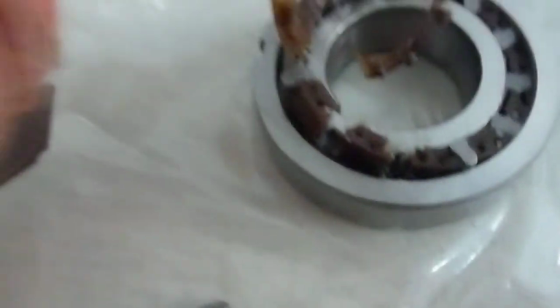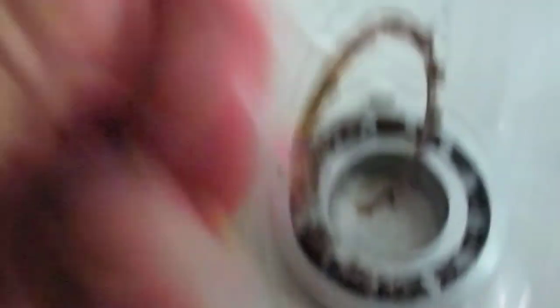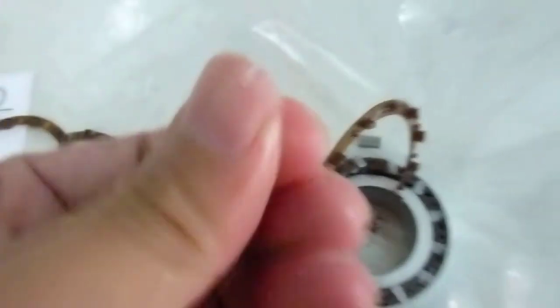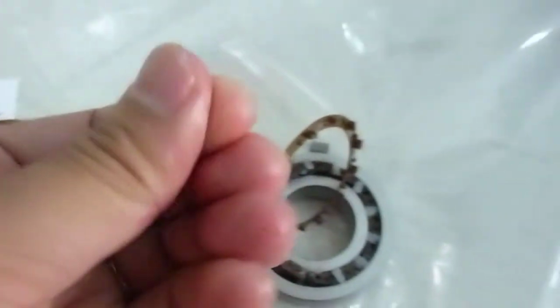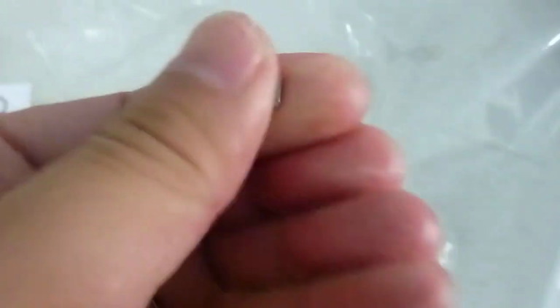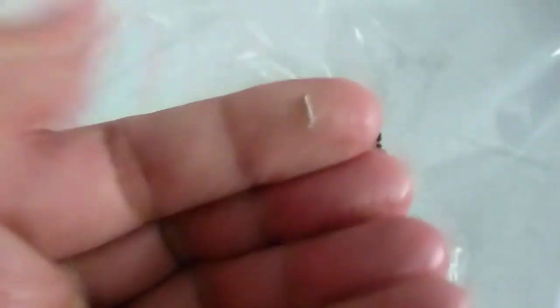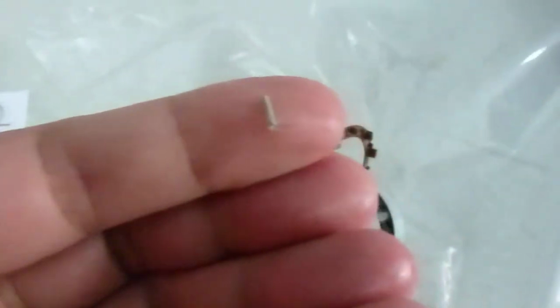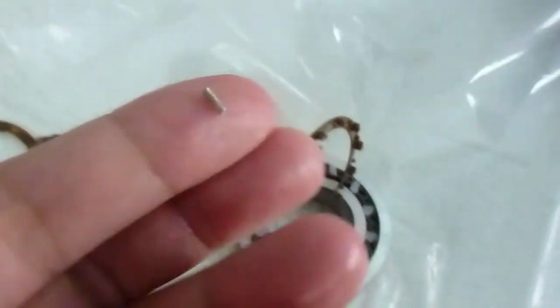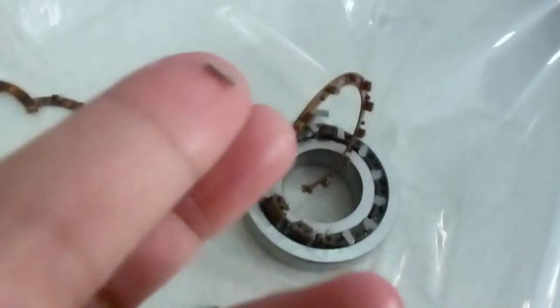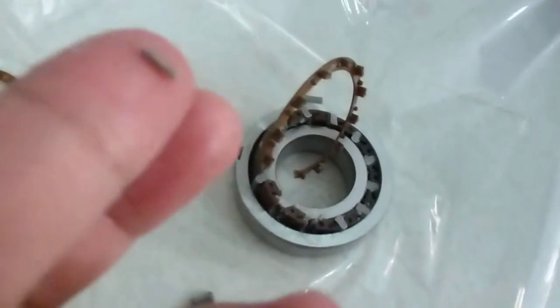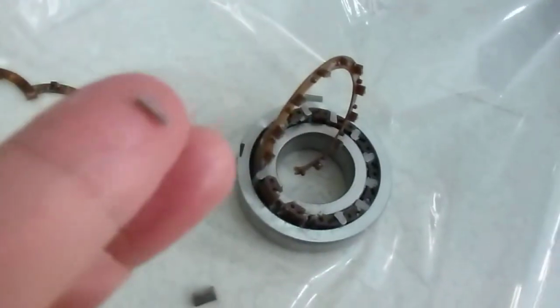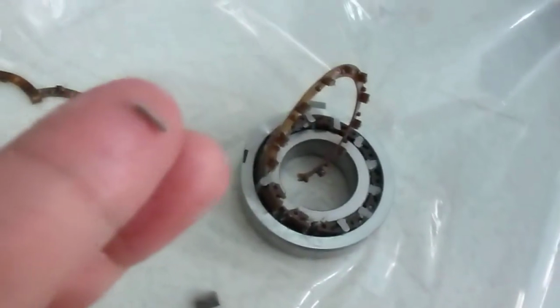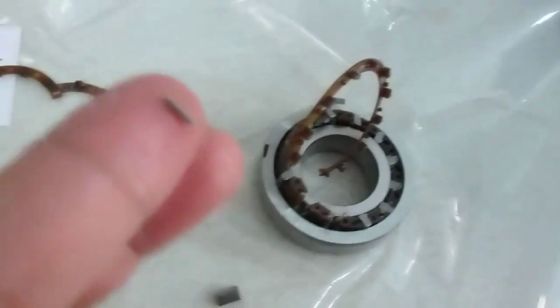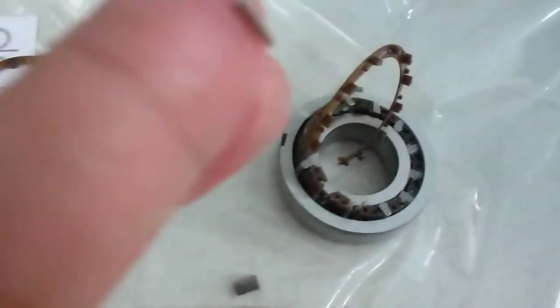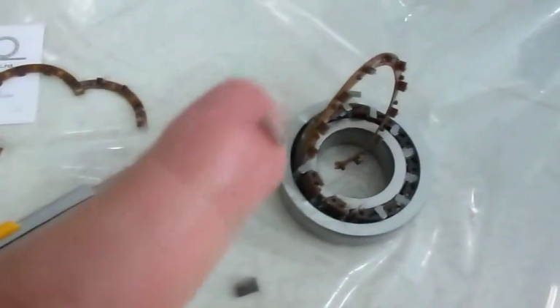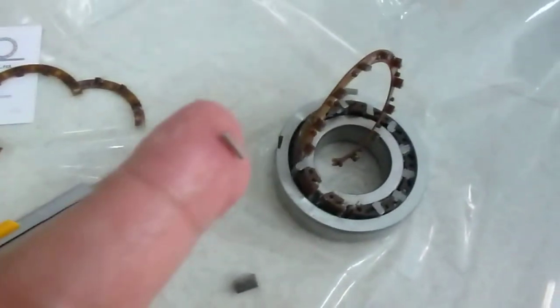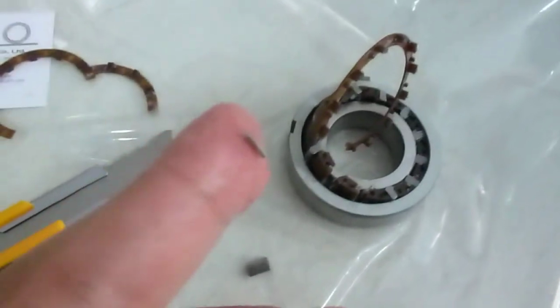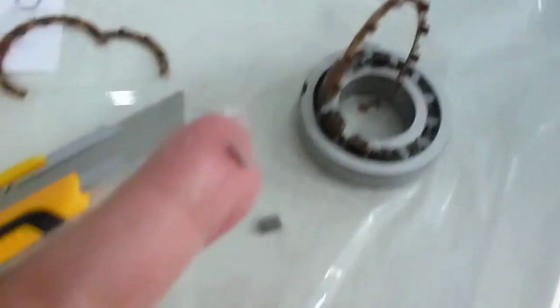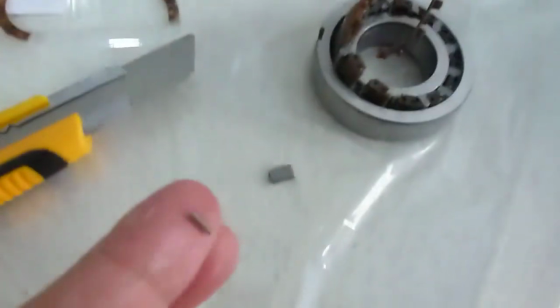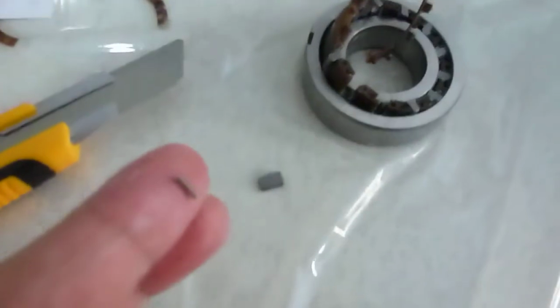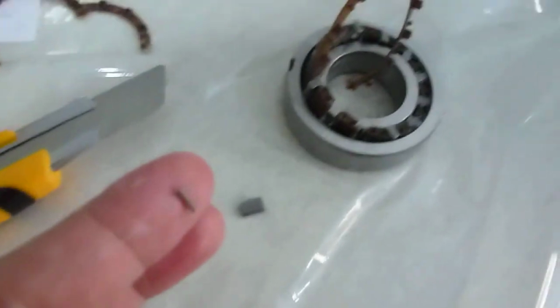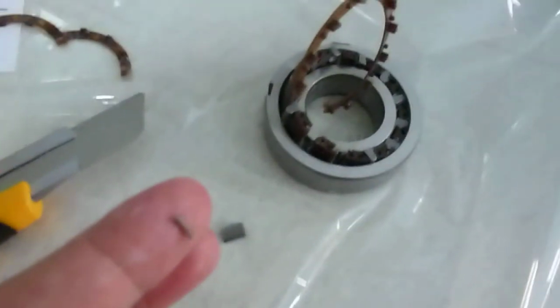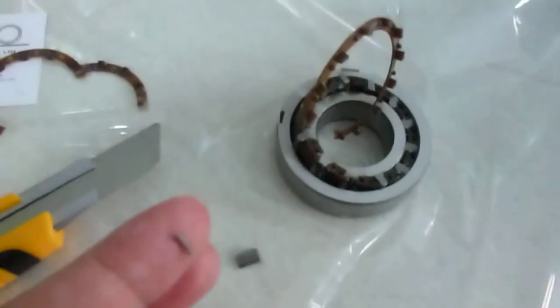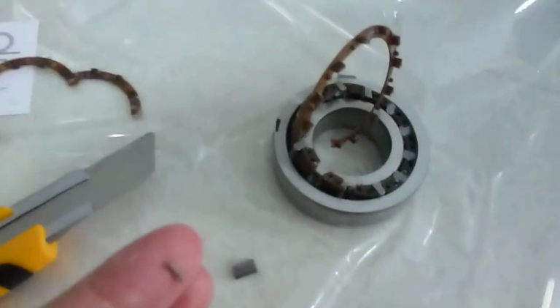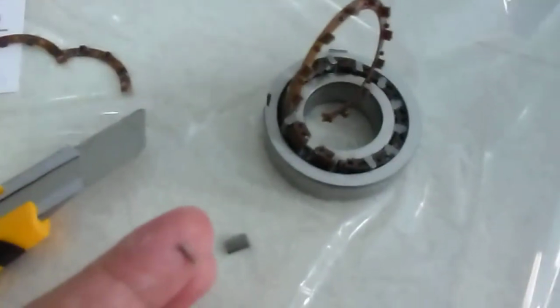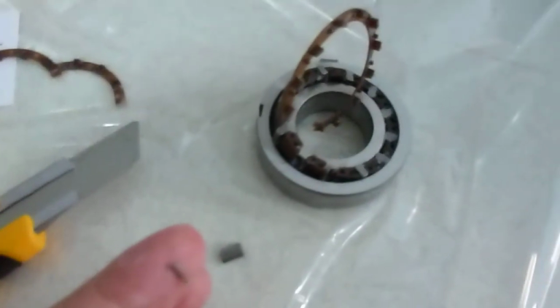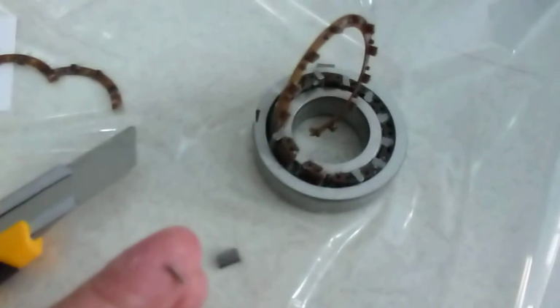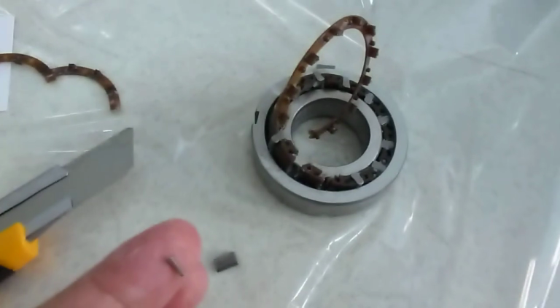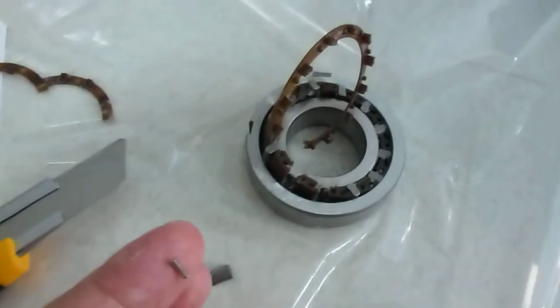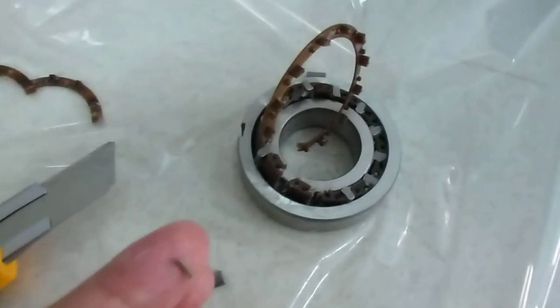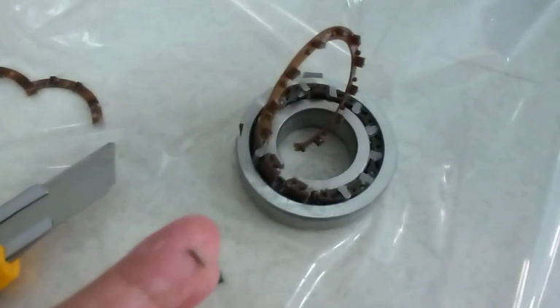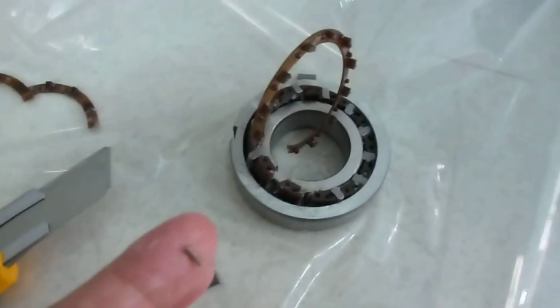Here, you can see — here is the spring. The spring is behind the sprag. This is the one-way overriding clutch, CSK 30PP.